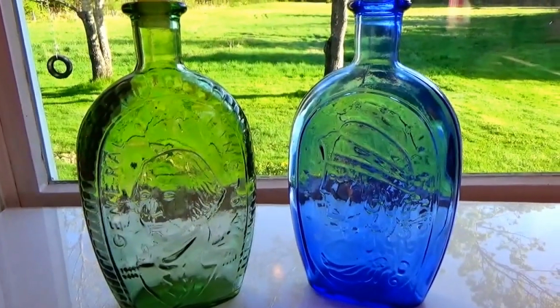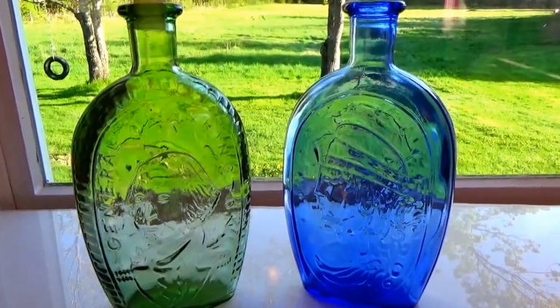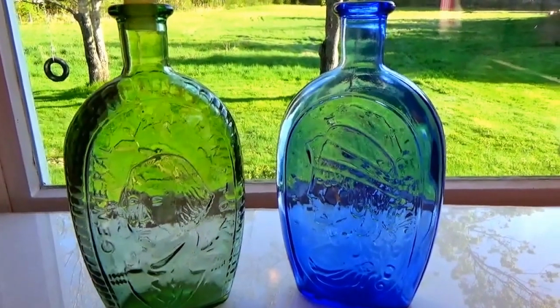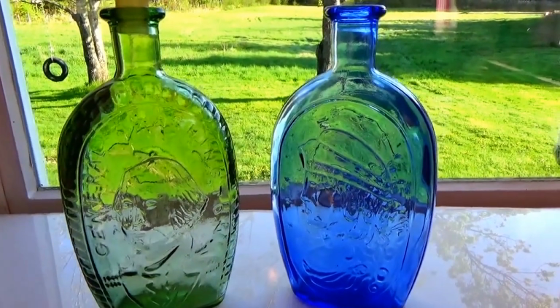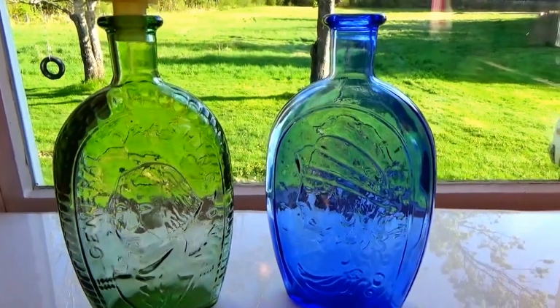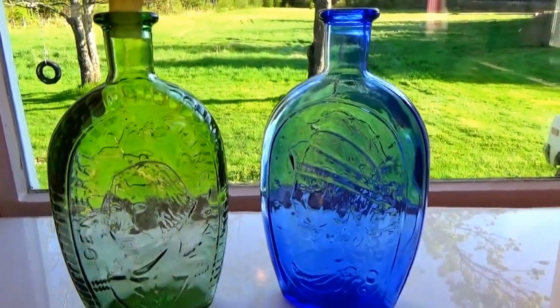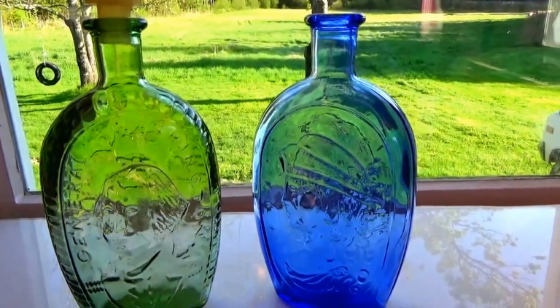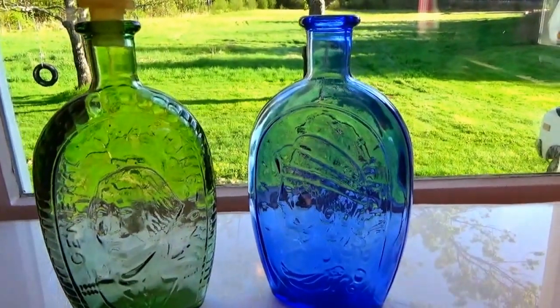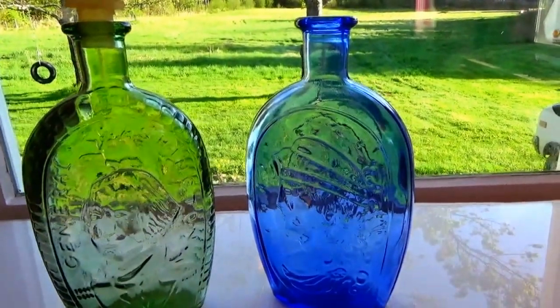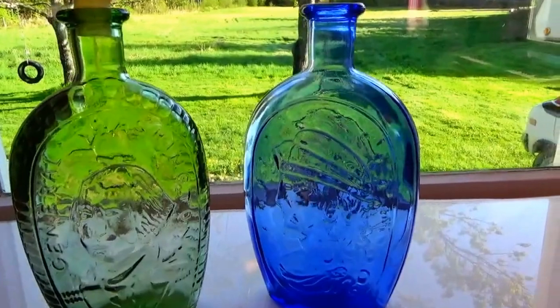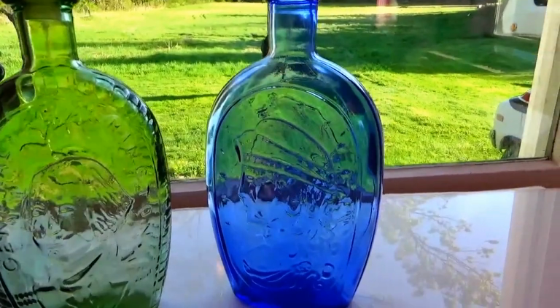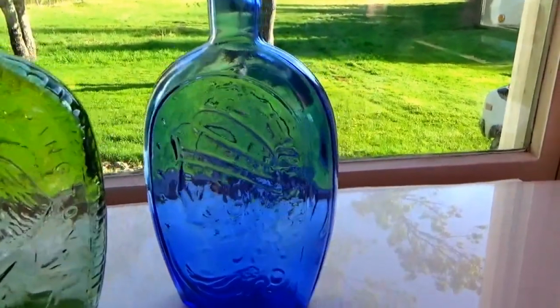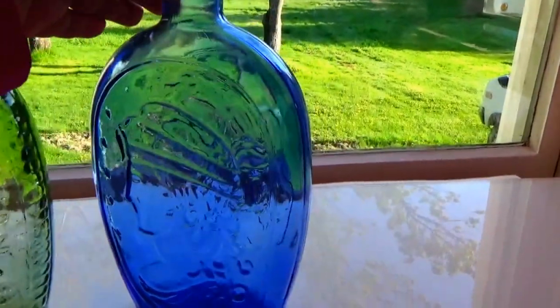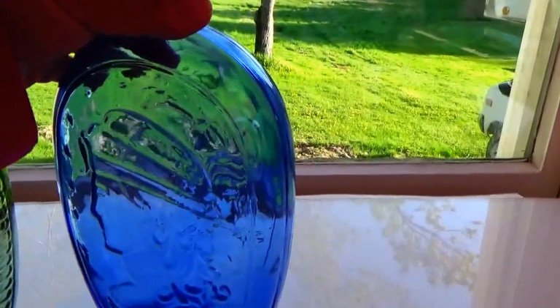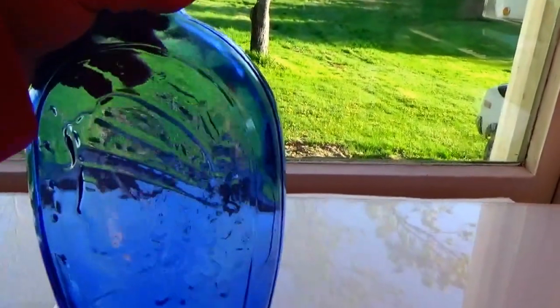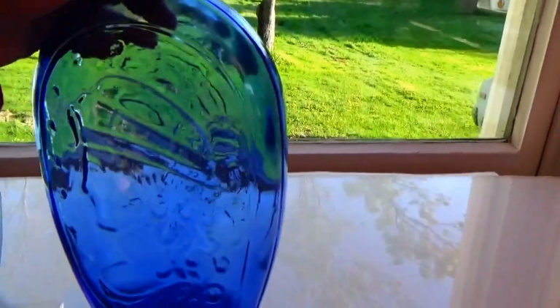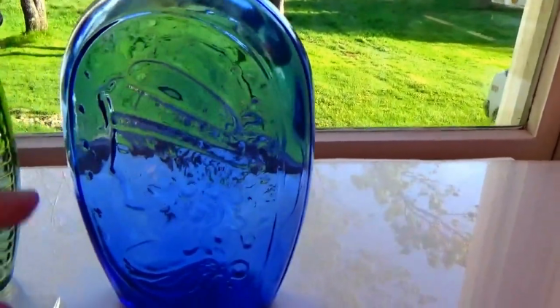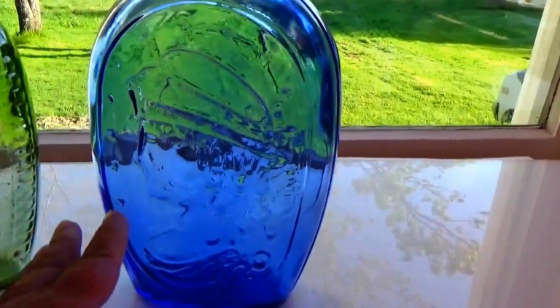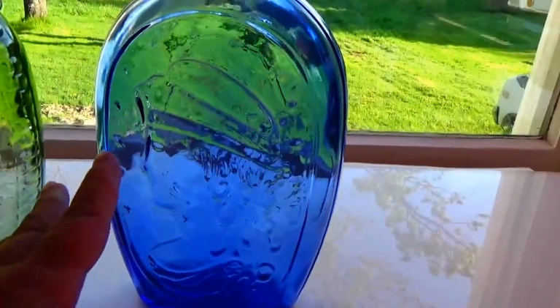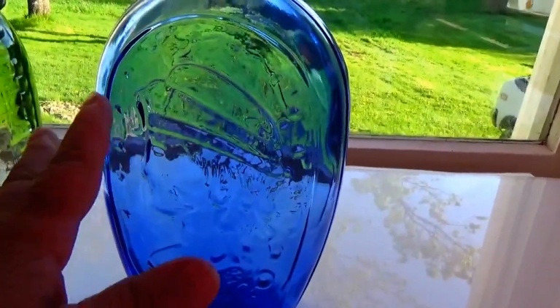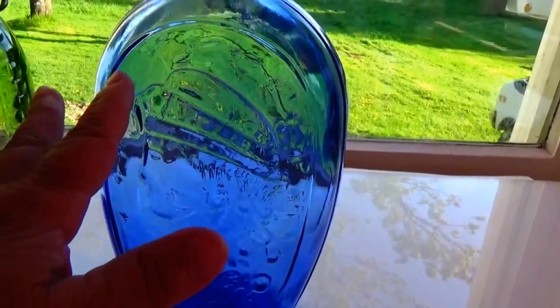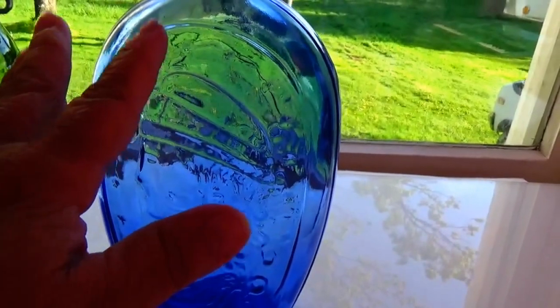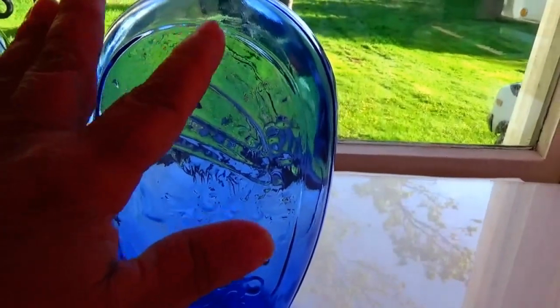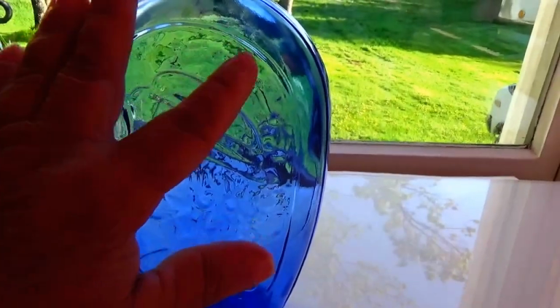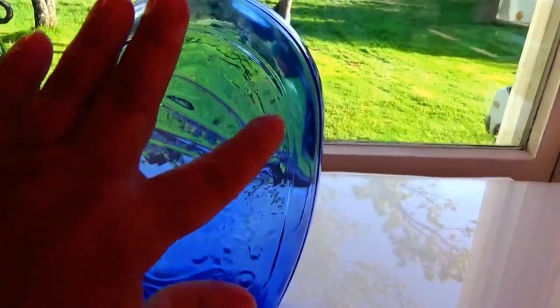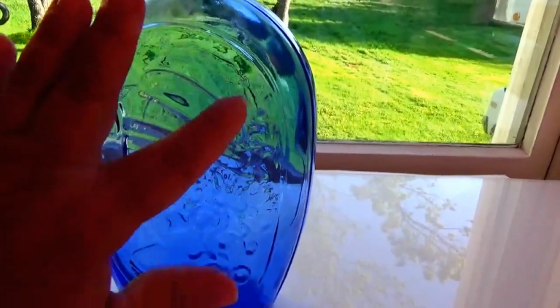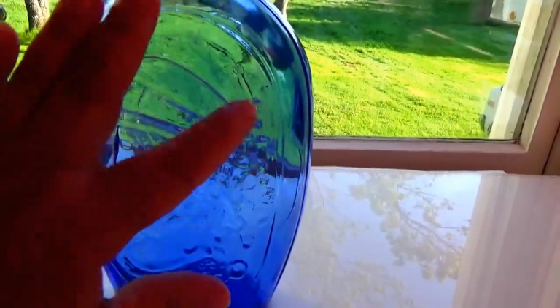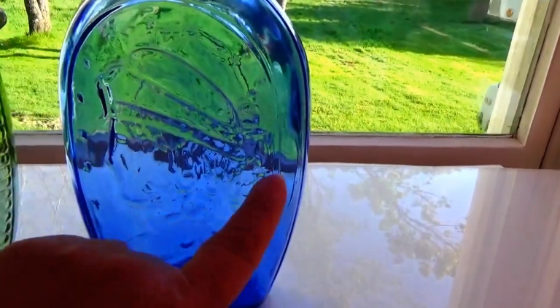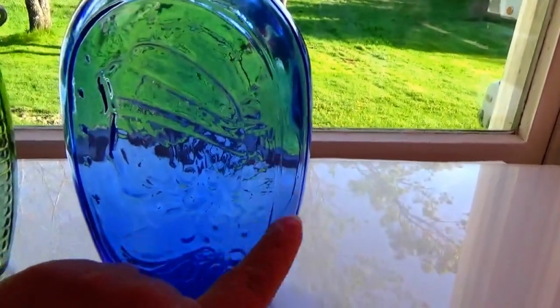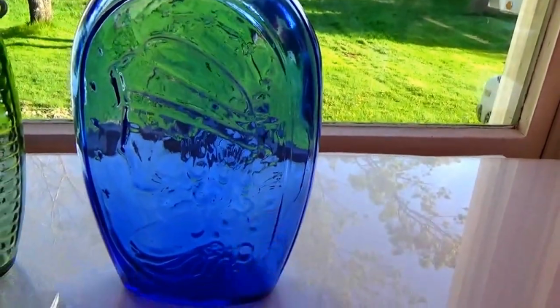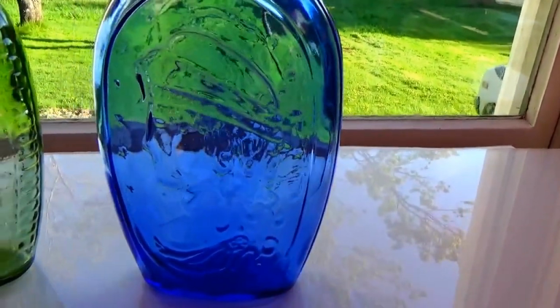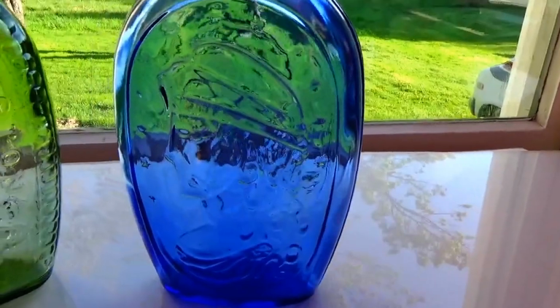Okay, we have a couple of these great big bottles here. First, we have this big blue one here. Let's see: 1, 2, 3, 4, 5, 6, 7, 8, 9, 10, 11, 12, 13 stars.